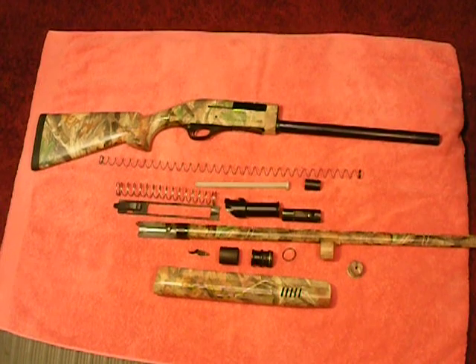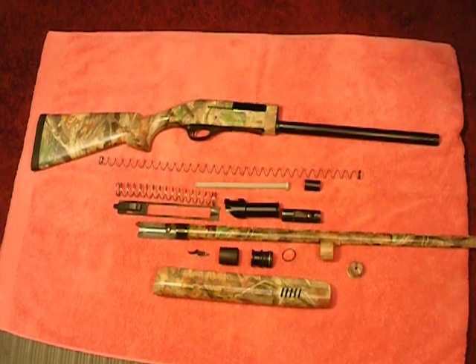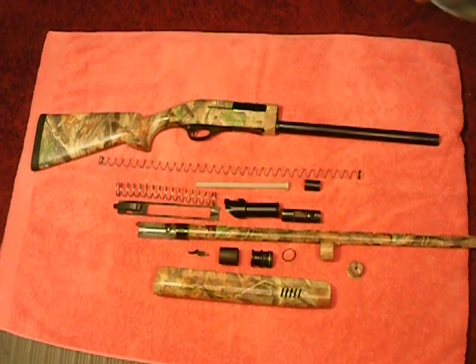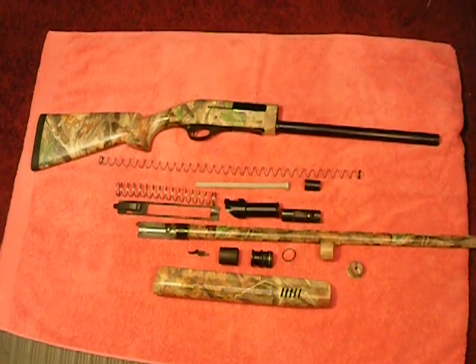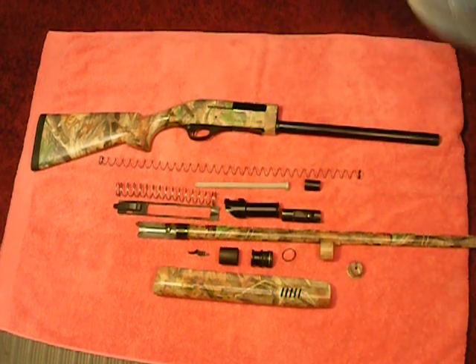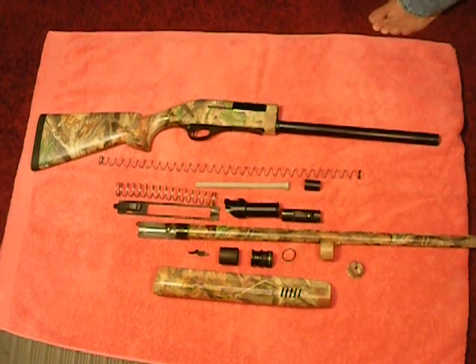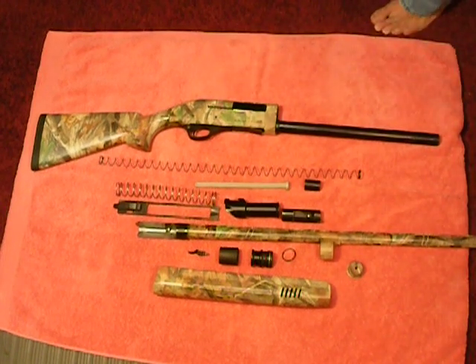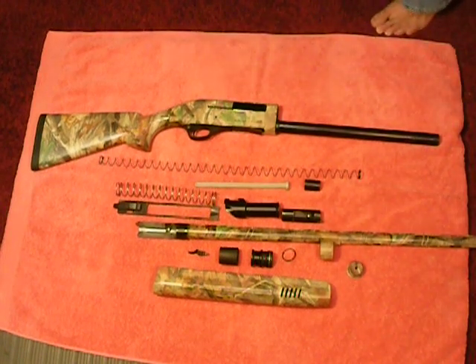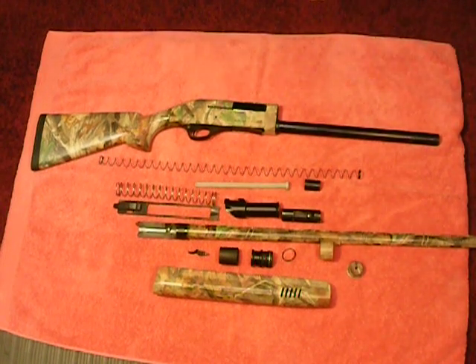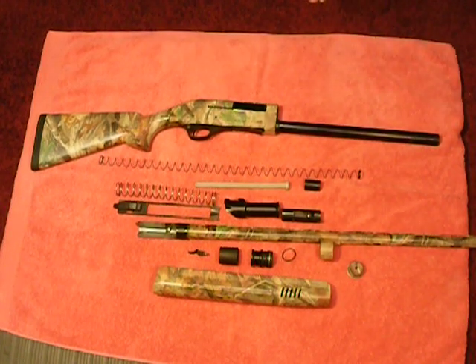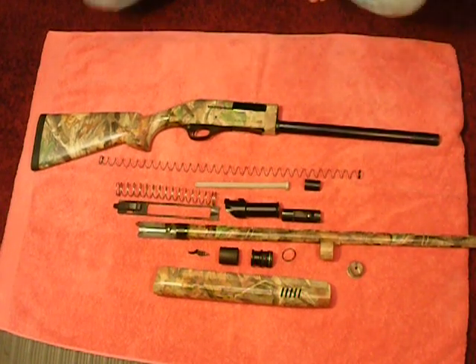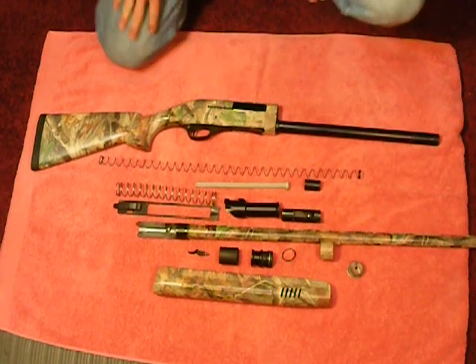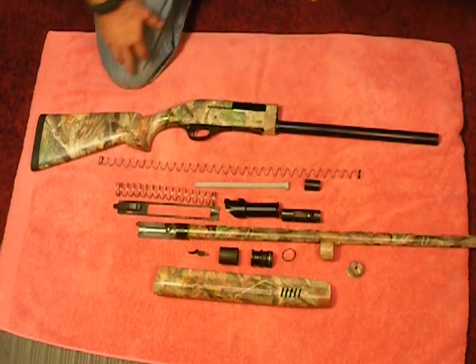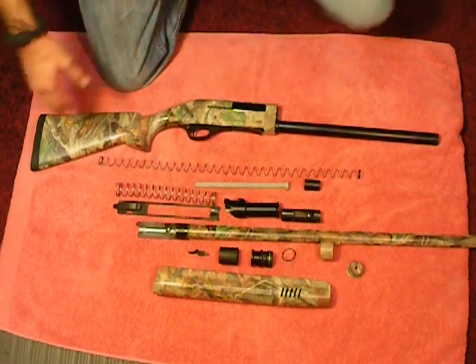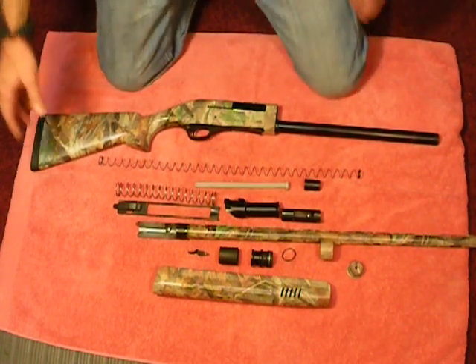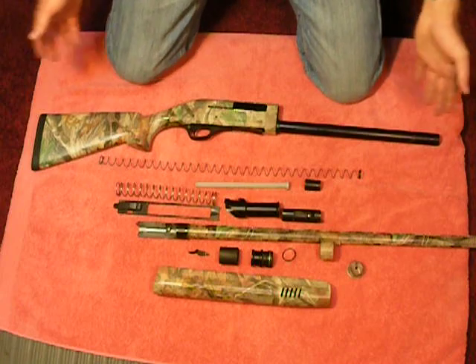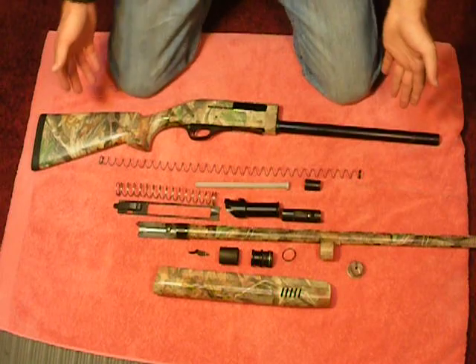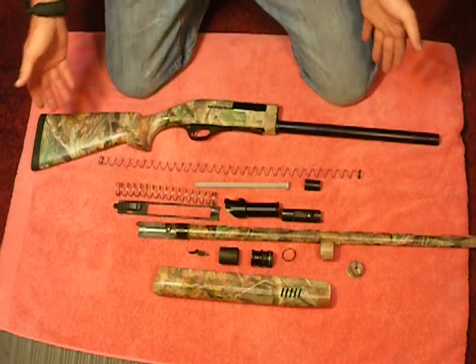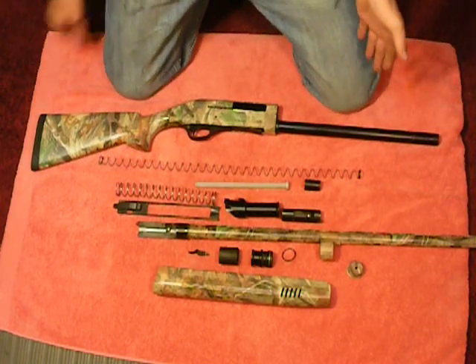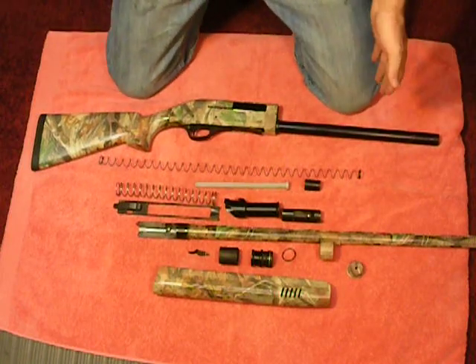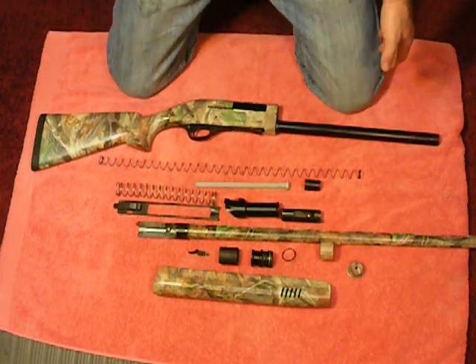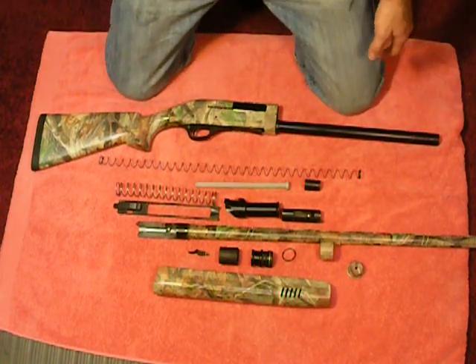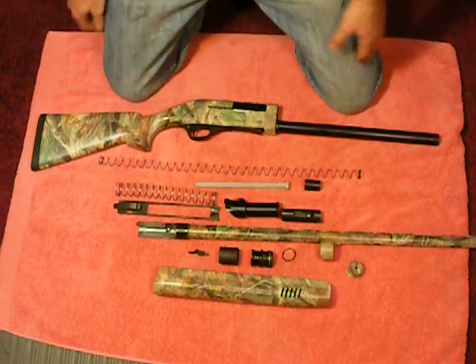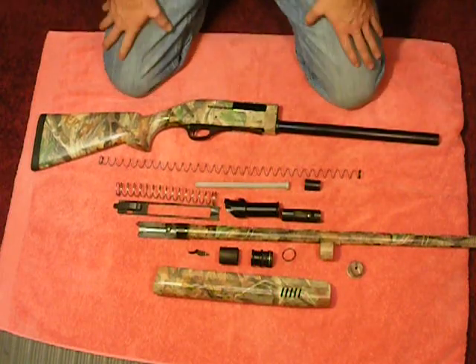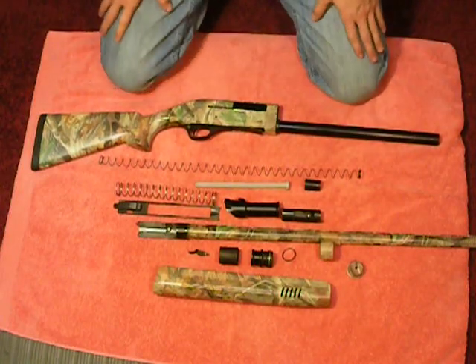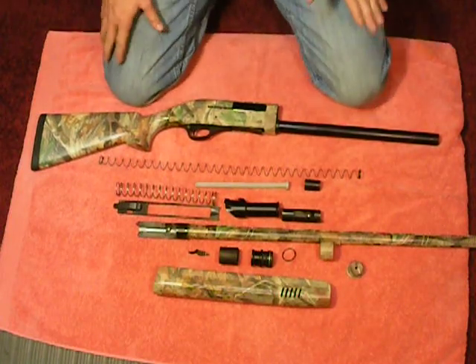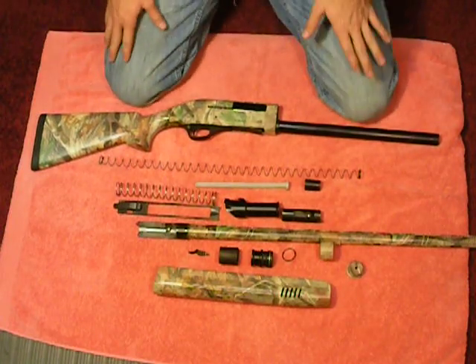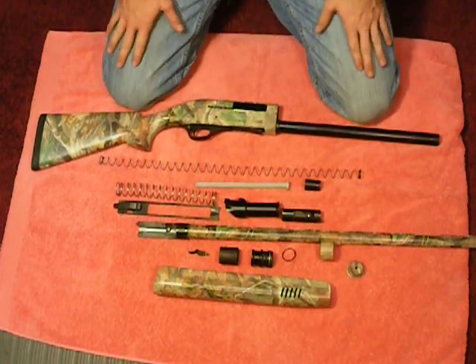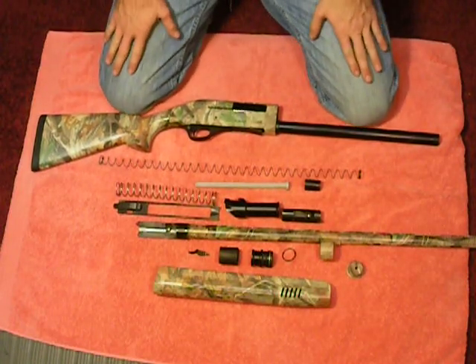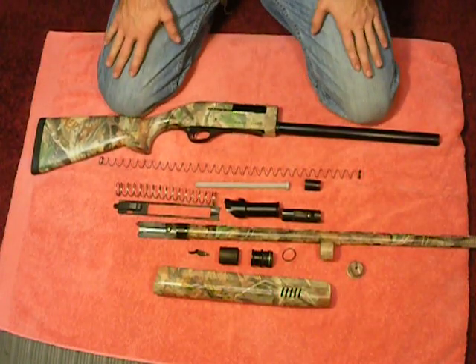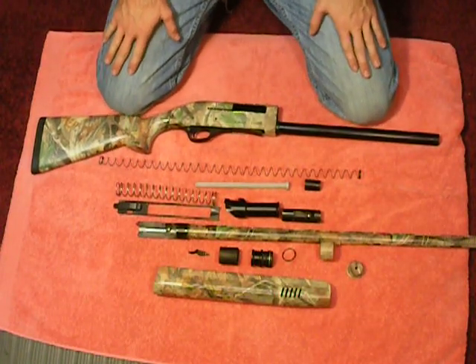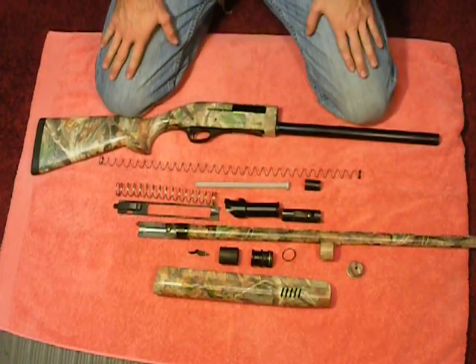Hey everyone, Weston Summers again. In the last video we just disassembled our Charles Daly Field Hunter in 12 gauge, and in this video we're going to put her back together.